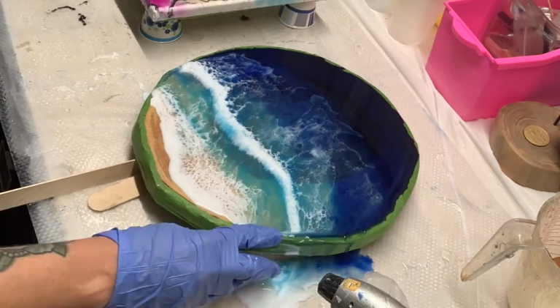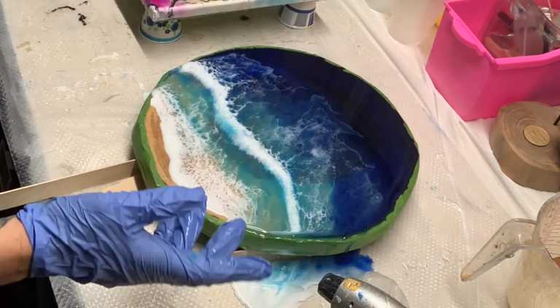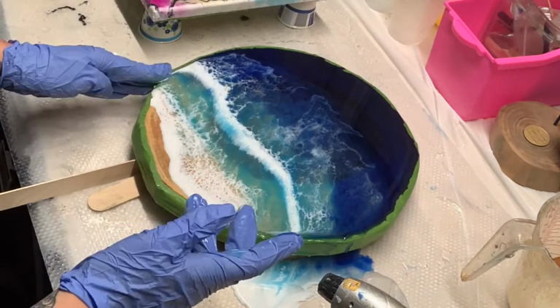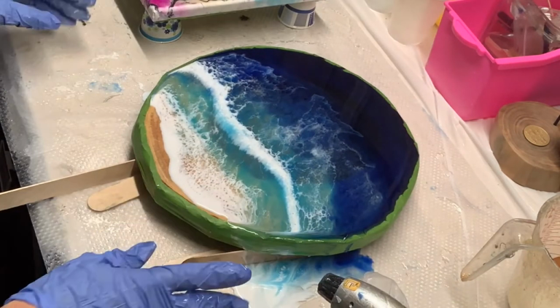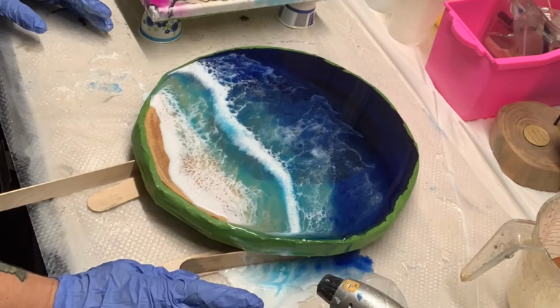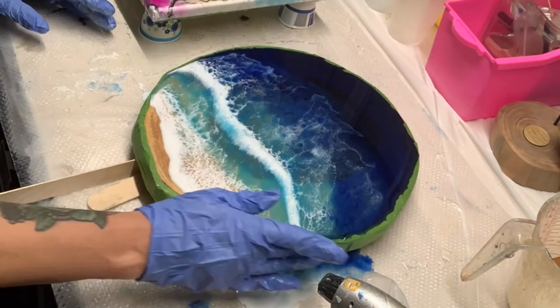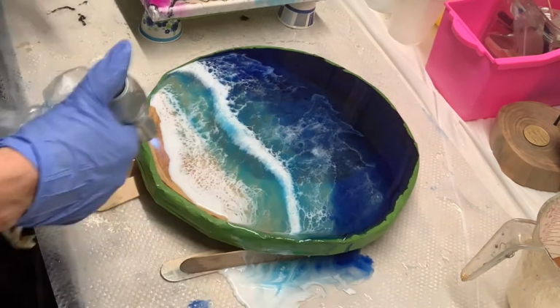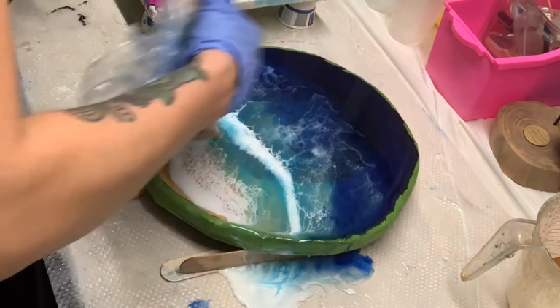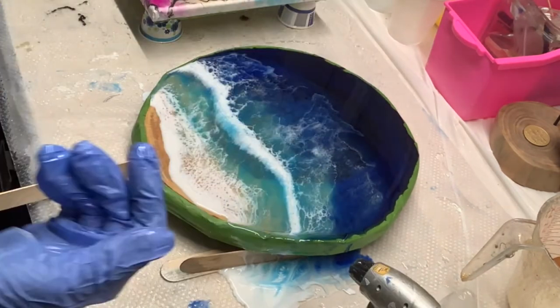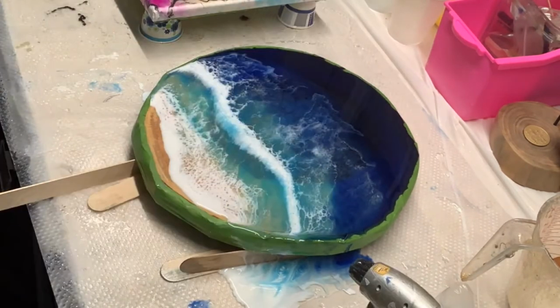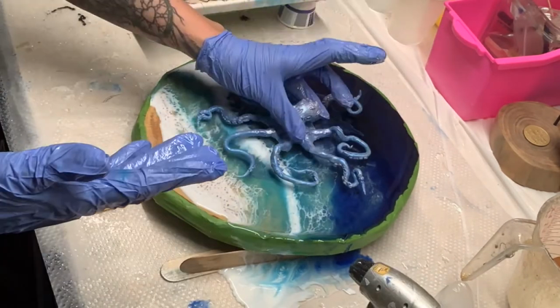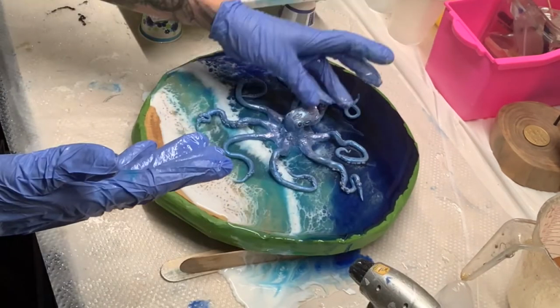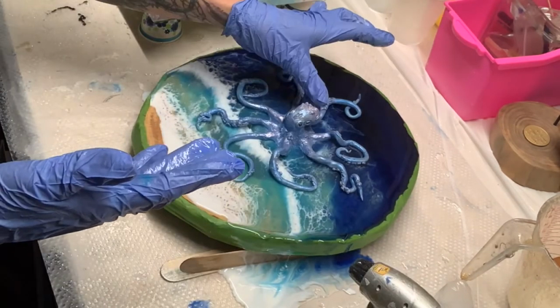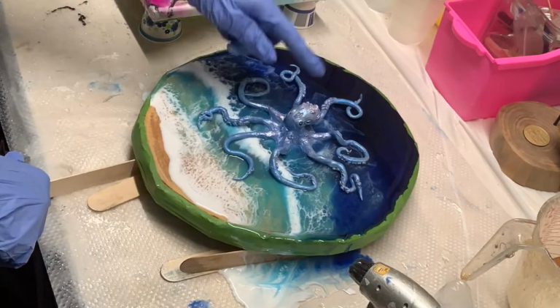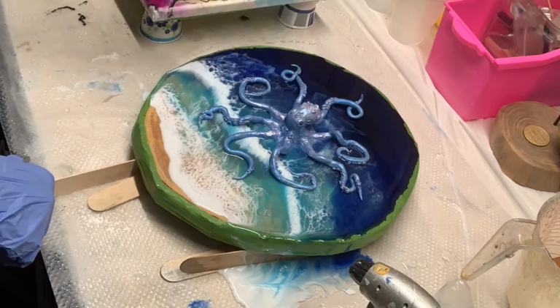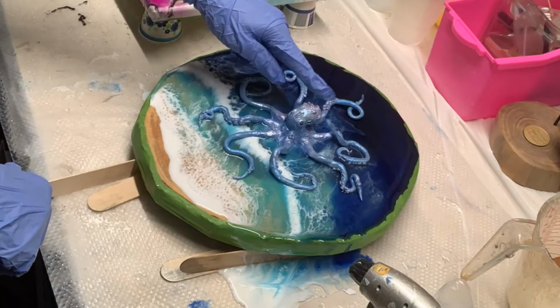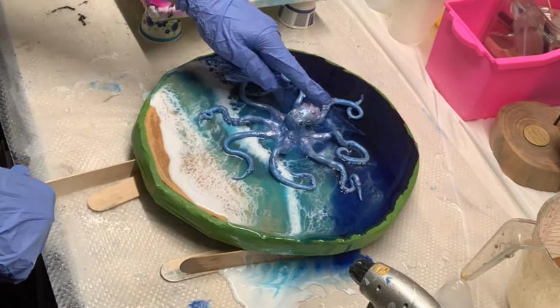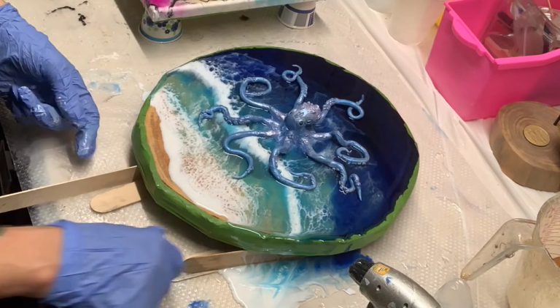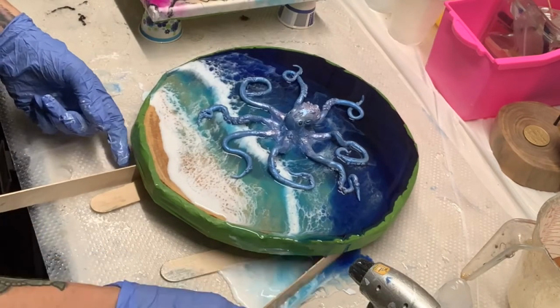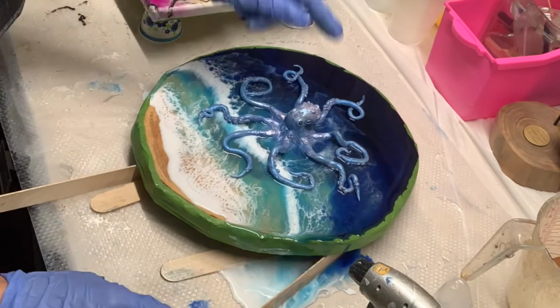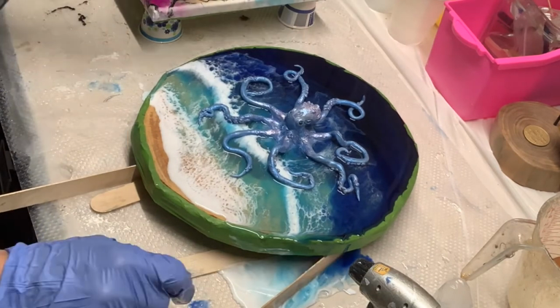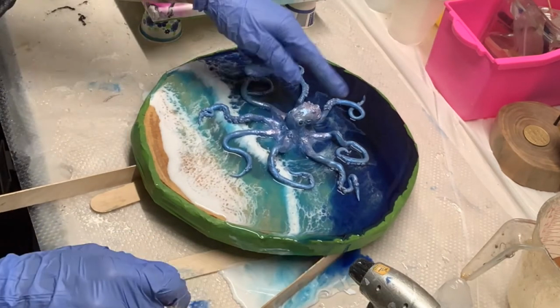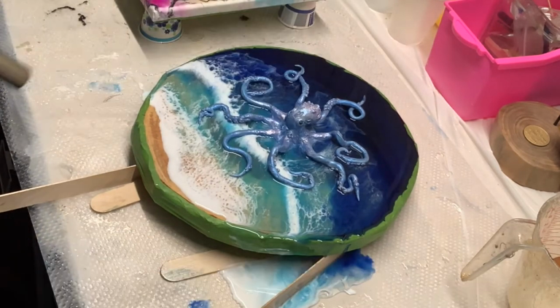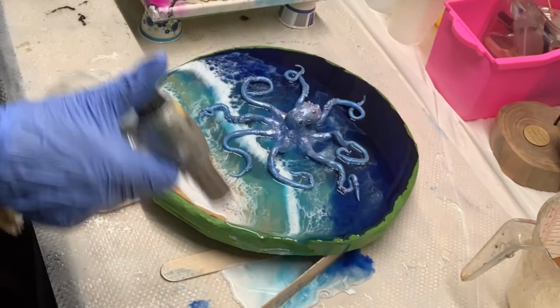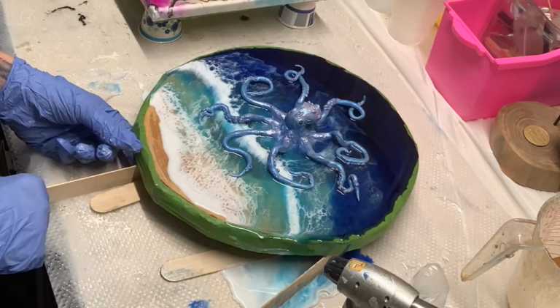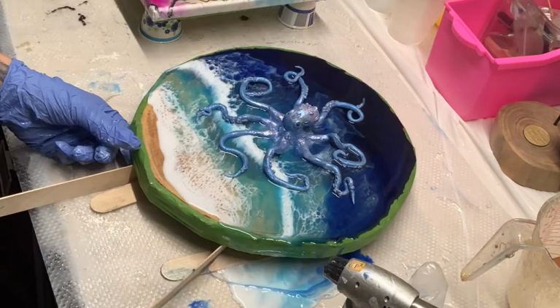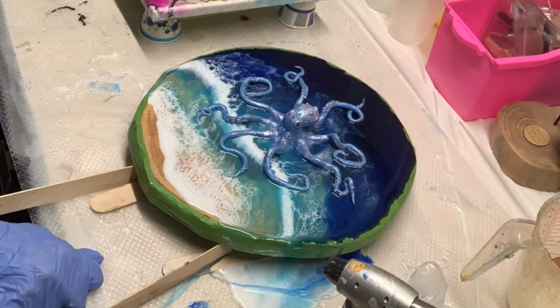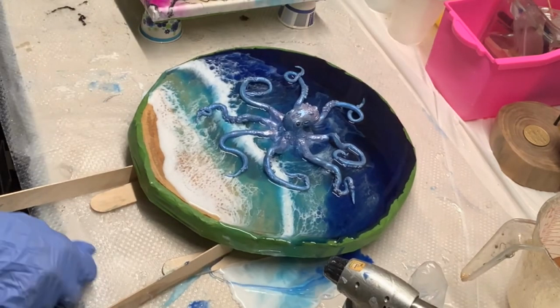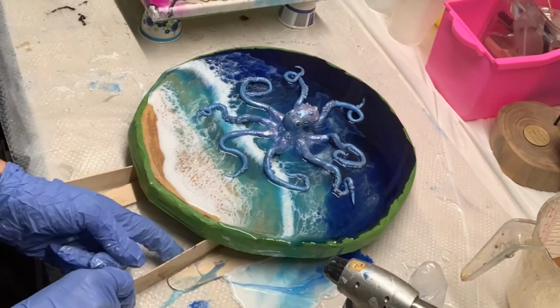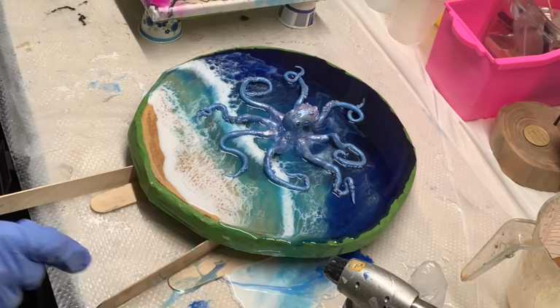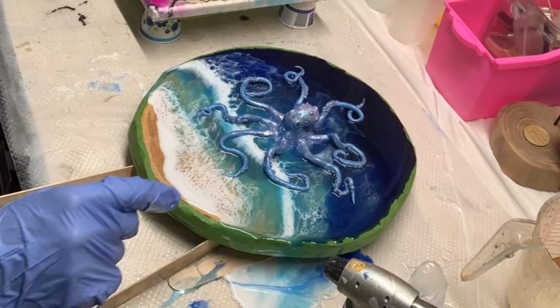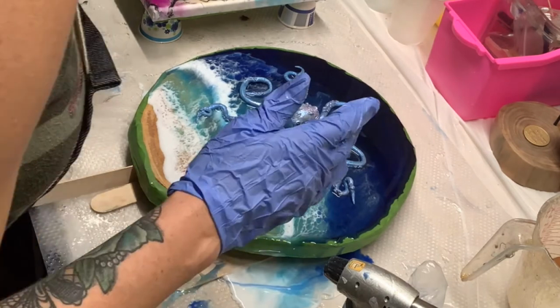I previously made a cute little octopus out of polymer clay that I baked and painted, and I'm just going to go ahead and set that right on top of the resin while it's still wet.